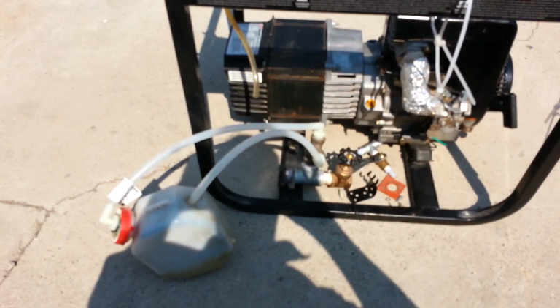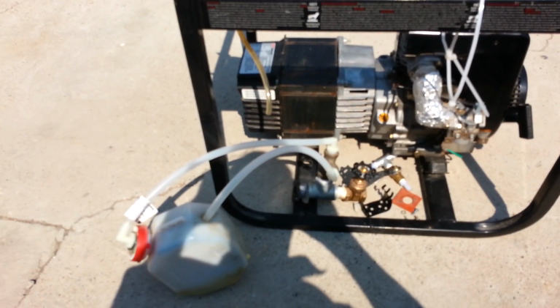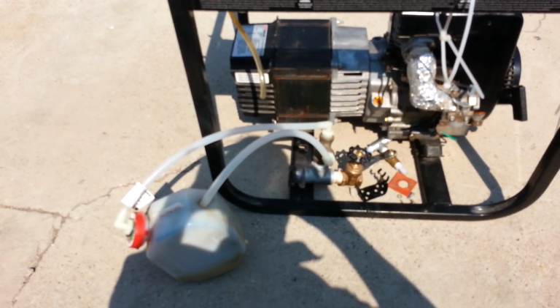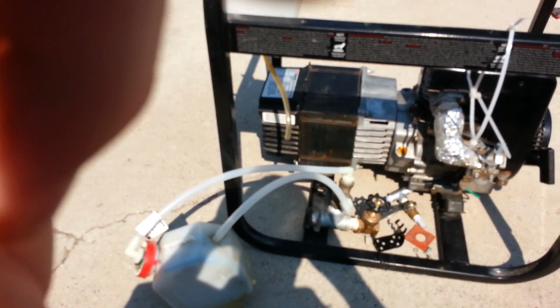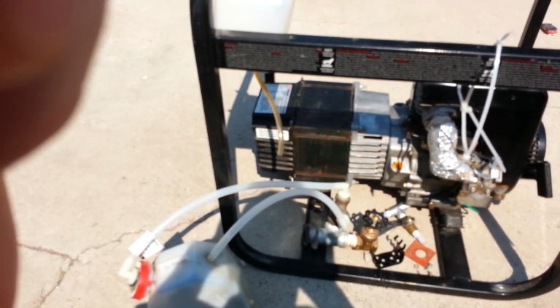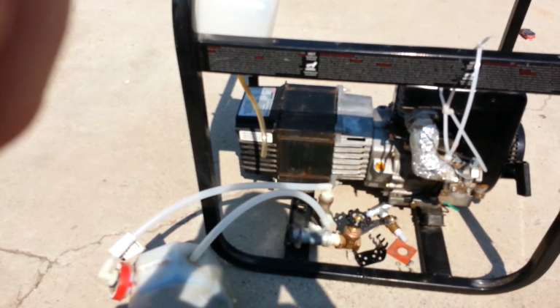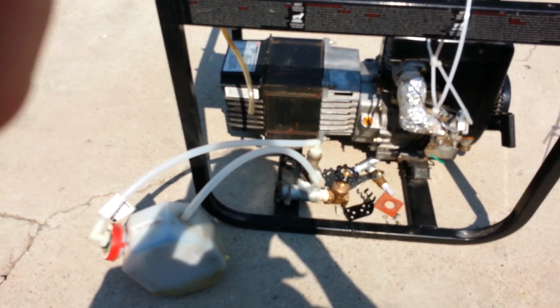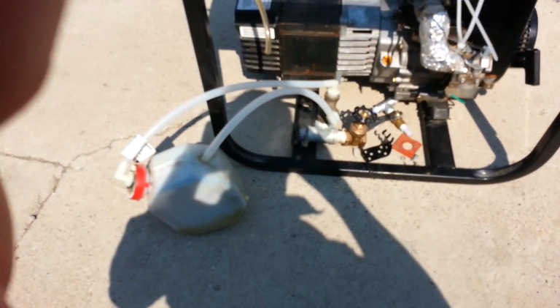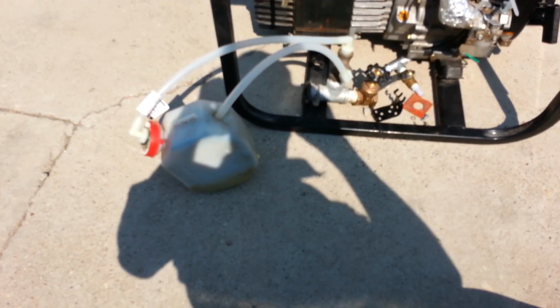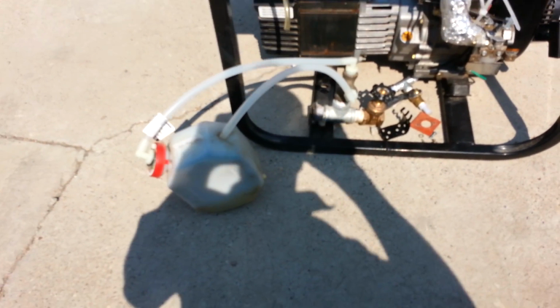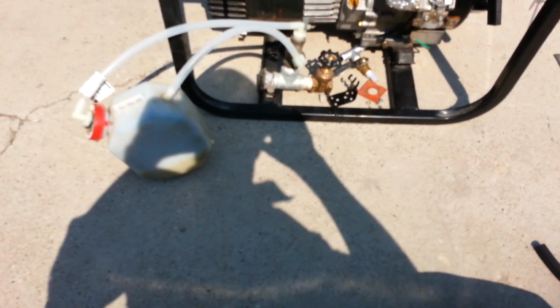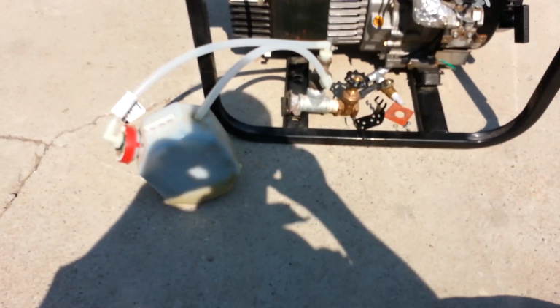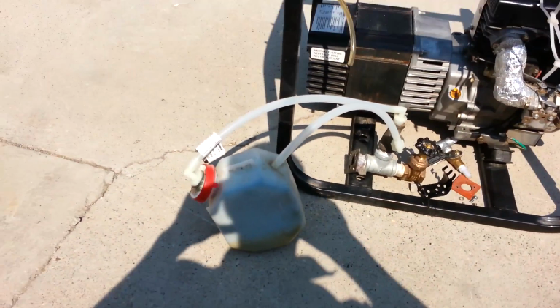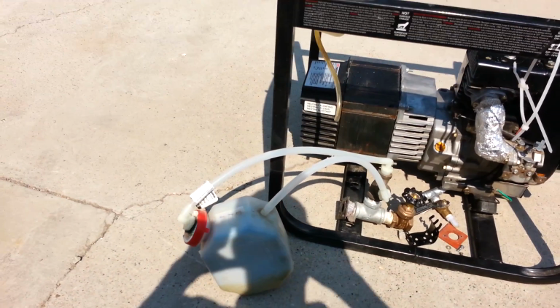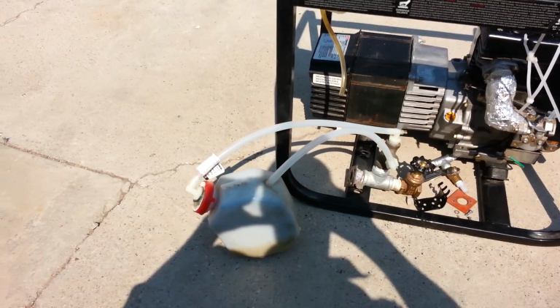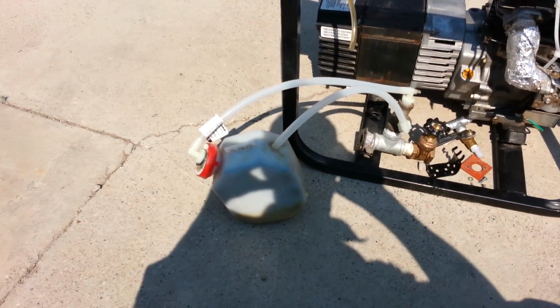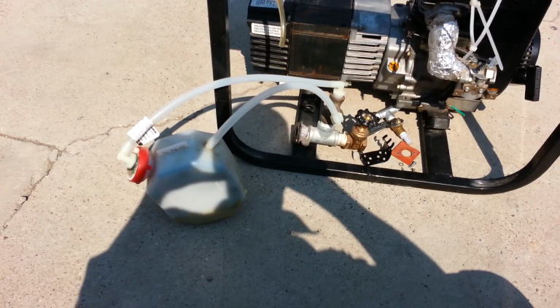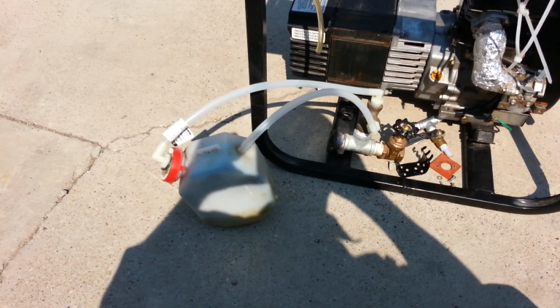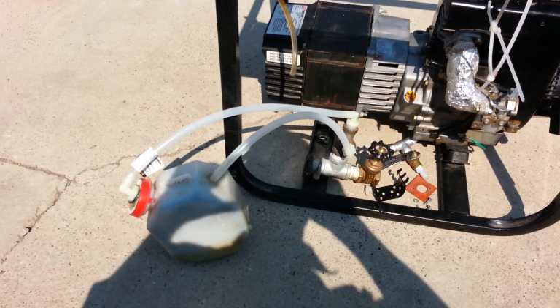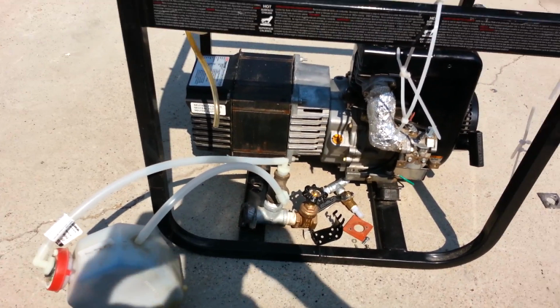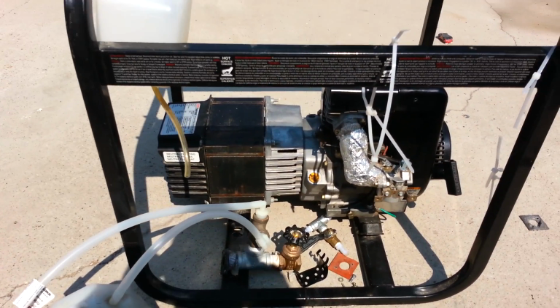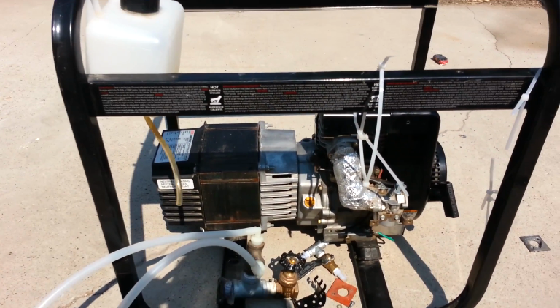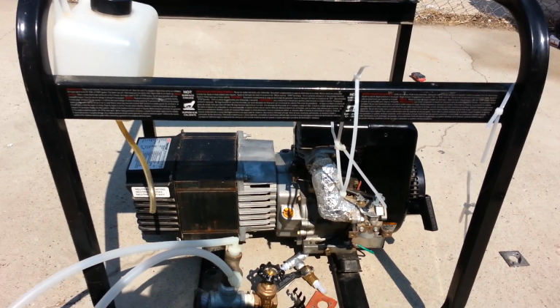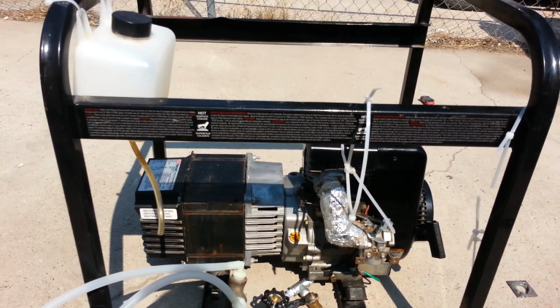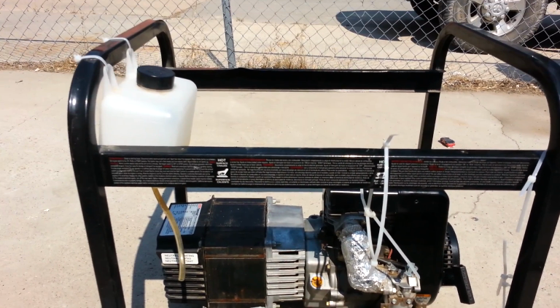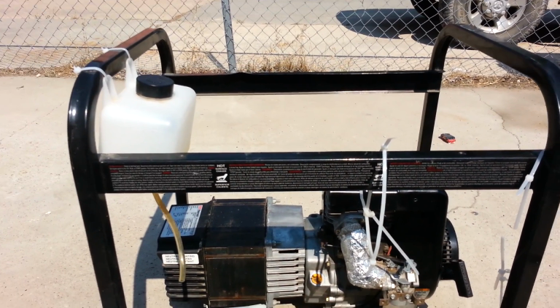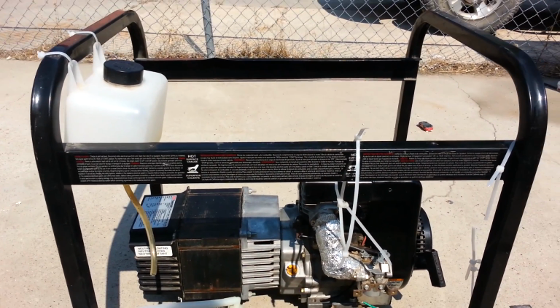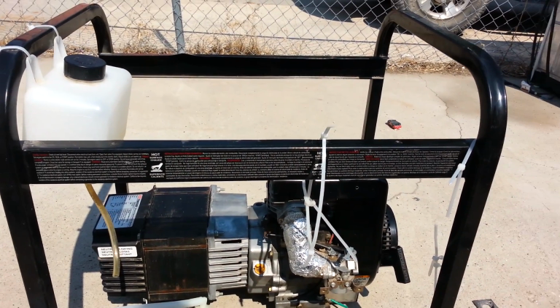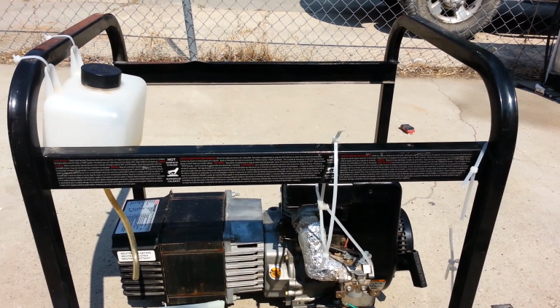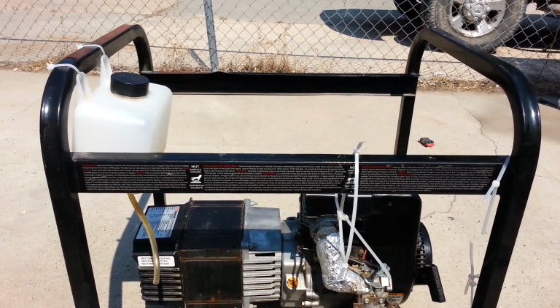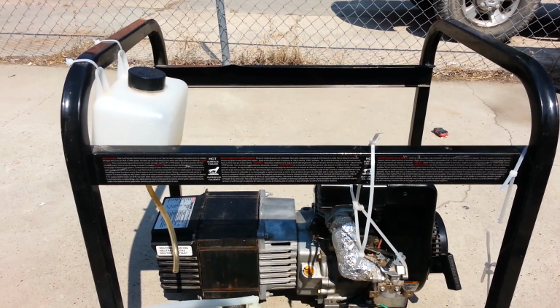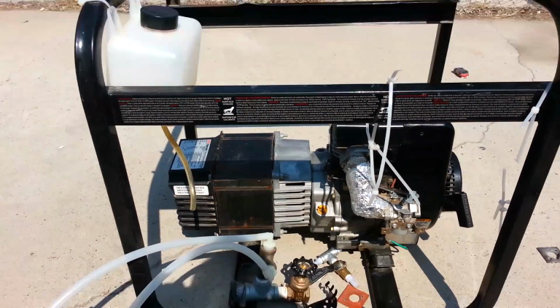Hey everybody, this is Tyson with Fuel Systems Research and Development. I'm in the process of putting this fuel vaporizer on my generator so that I can do some good testing with good data.